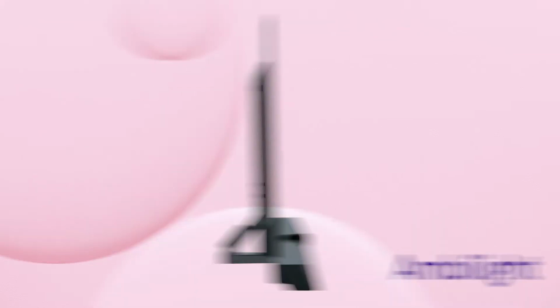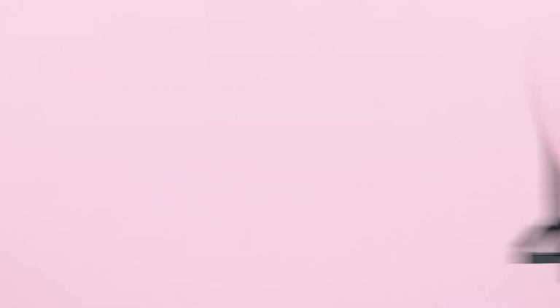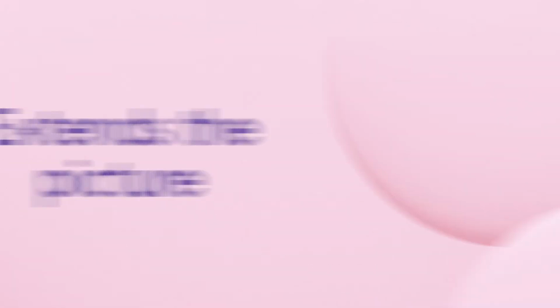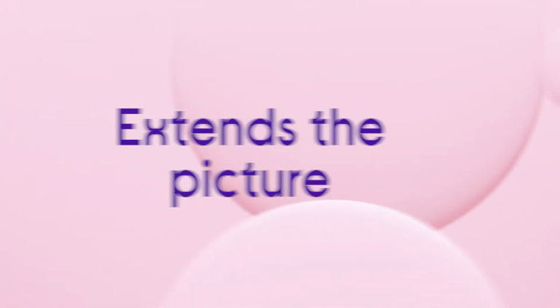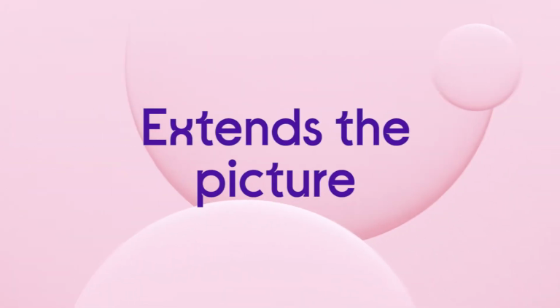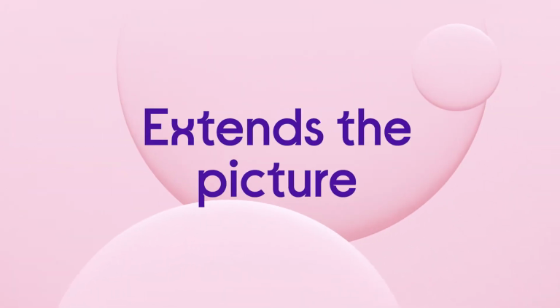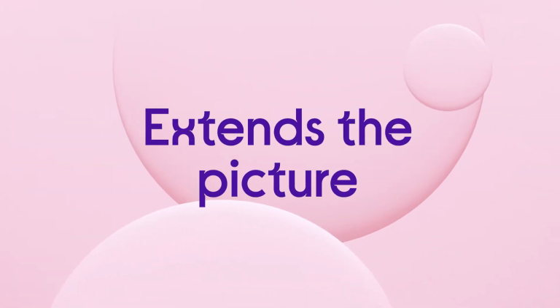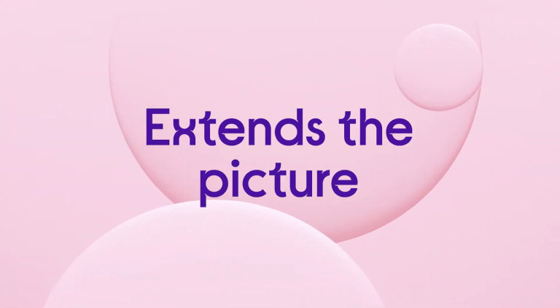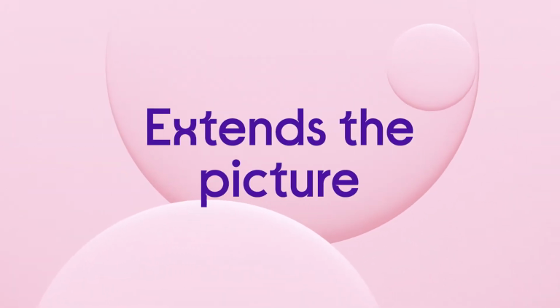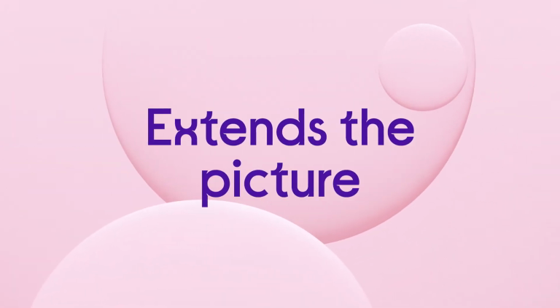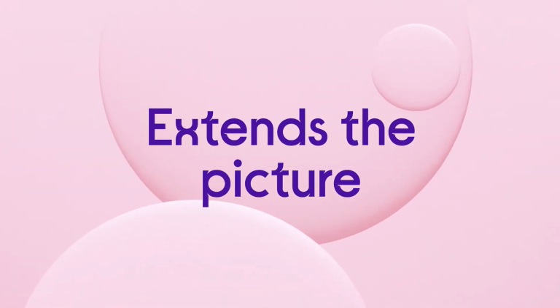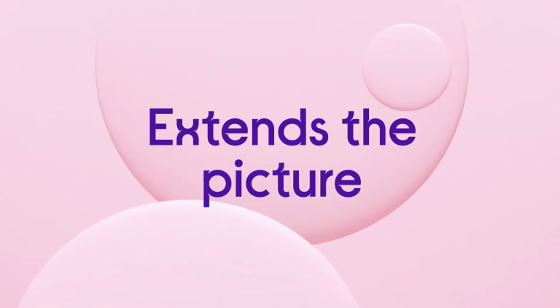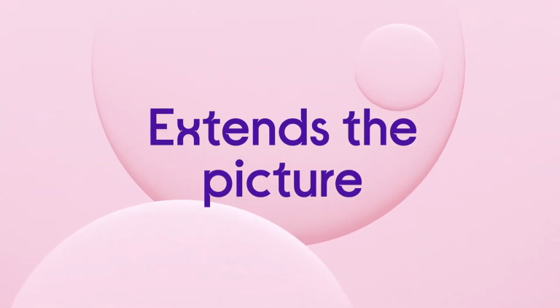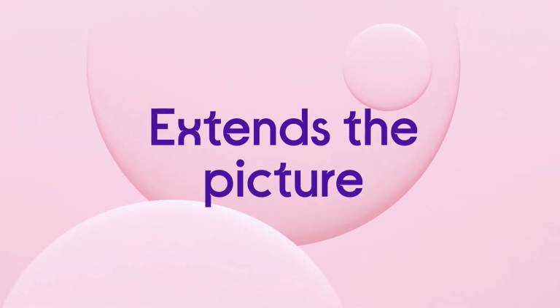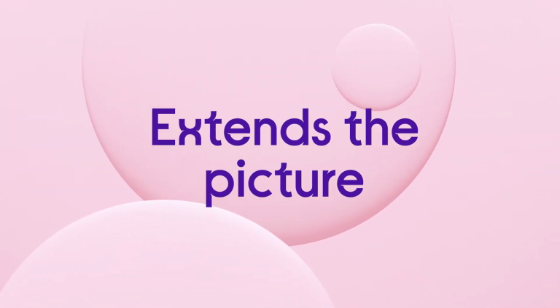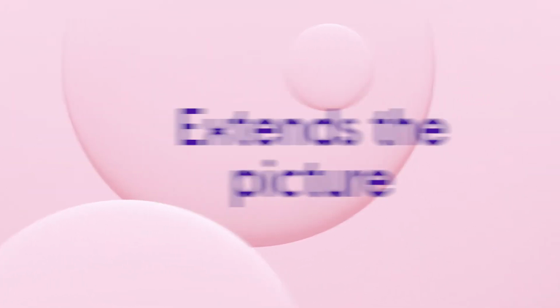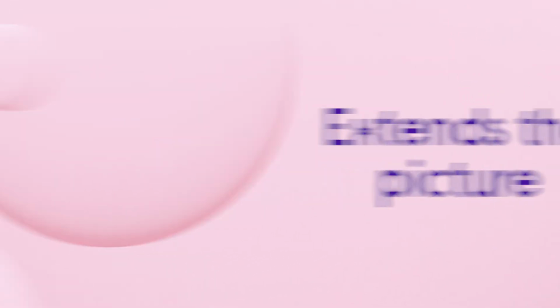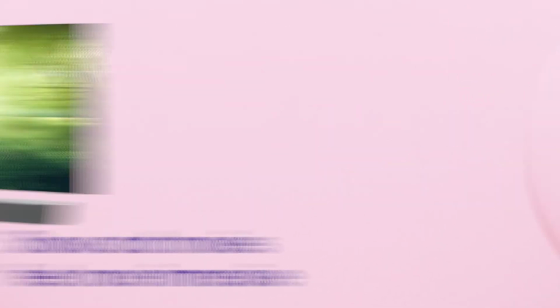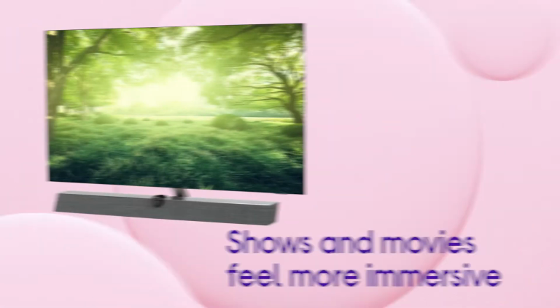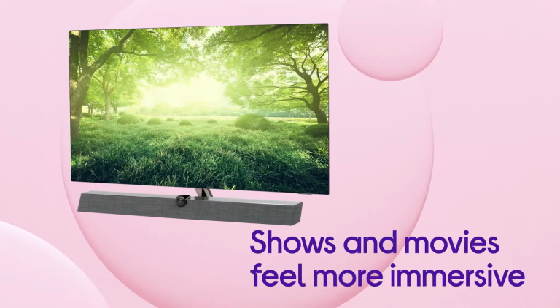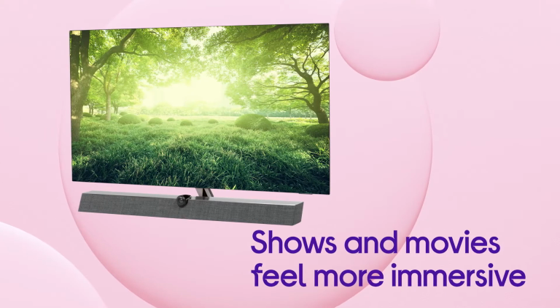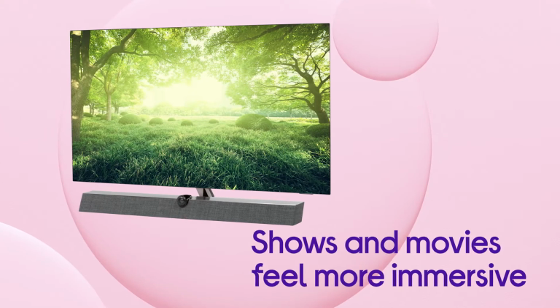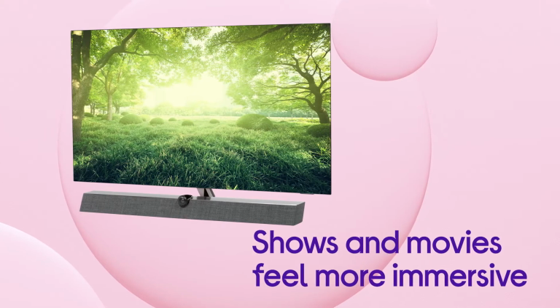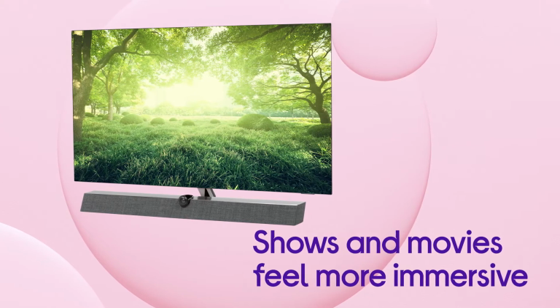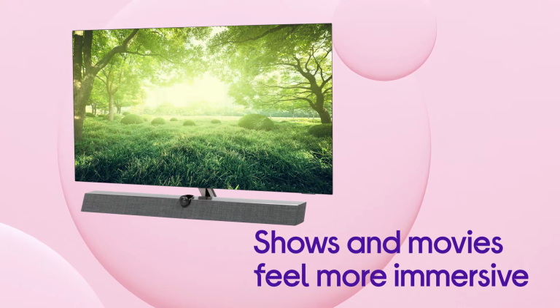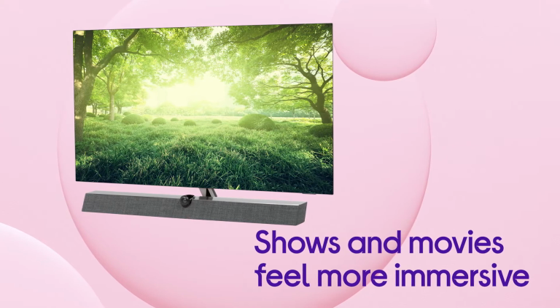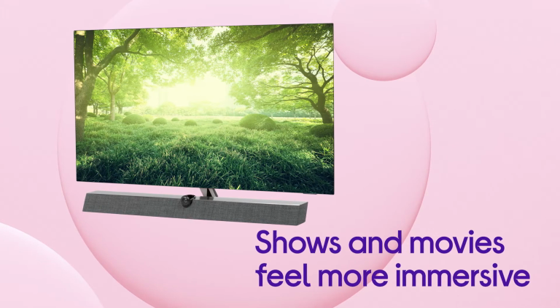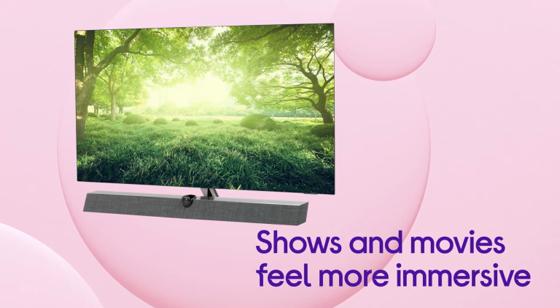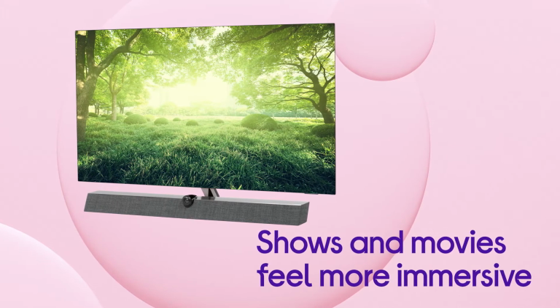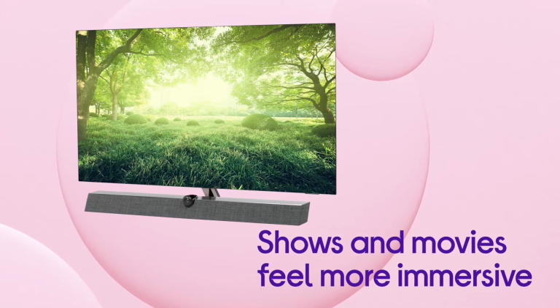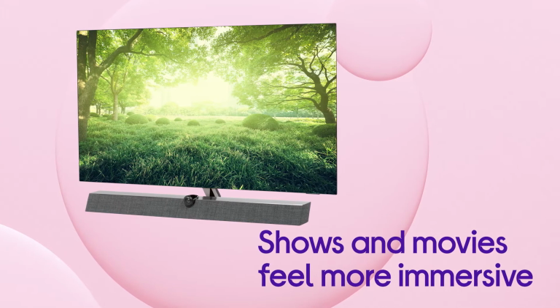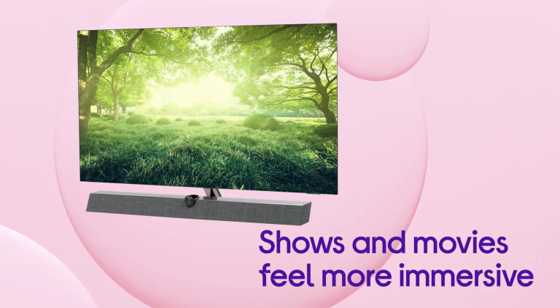It uses intelligent LEDs around the edge of the TV to extend the picture and add to your favourite shows and movies in a way that feels more immersive.